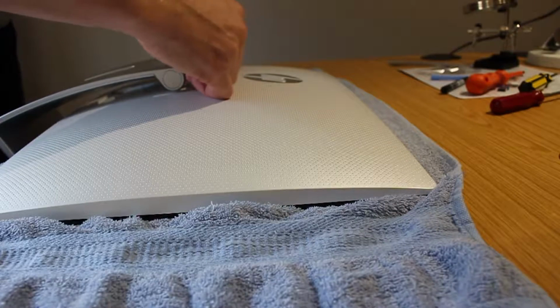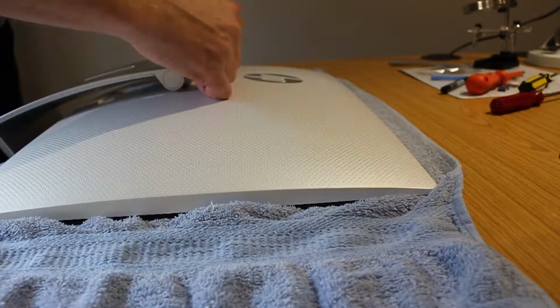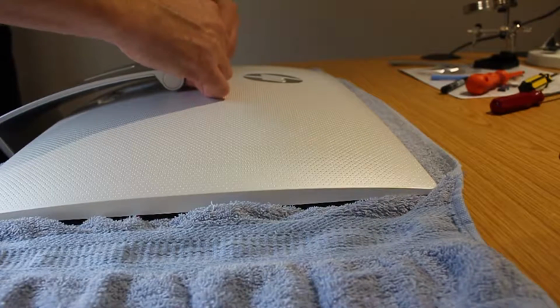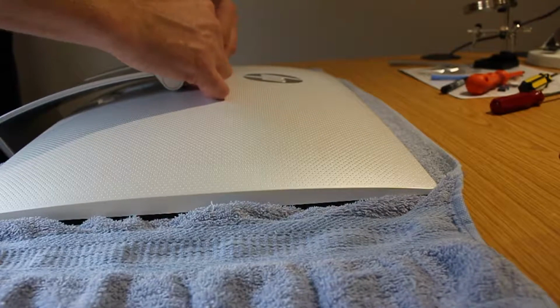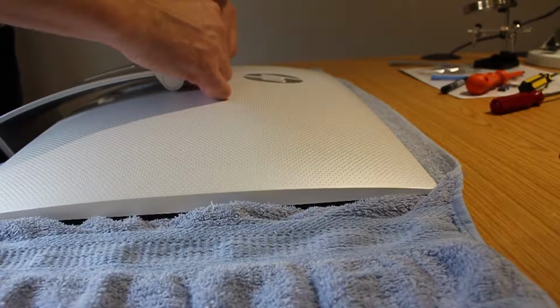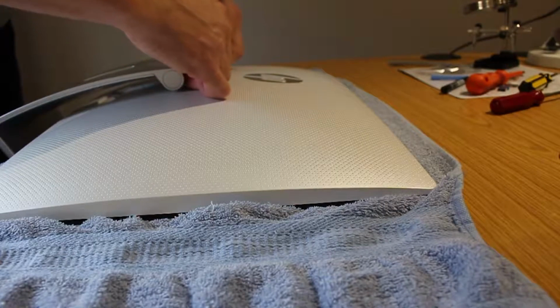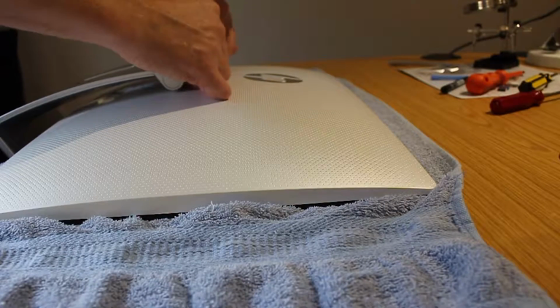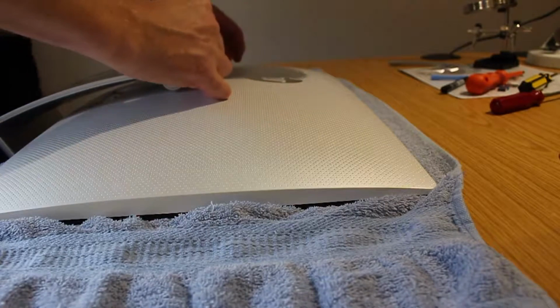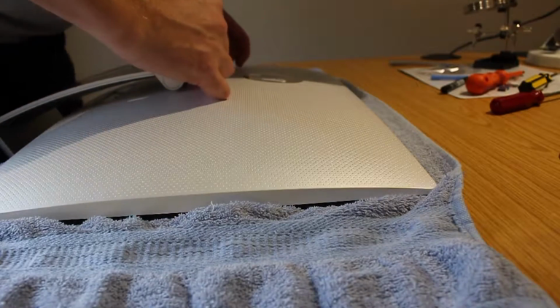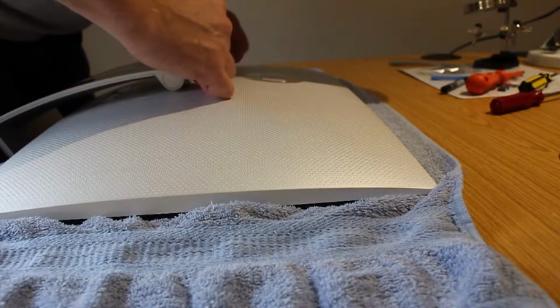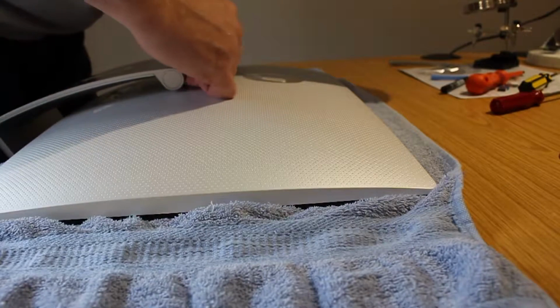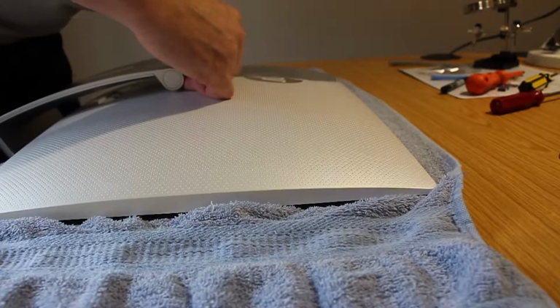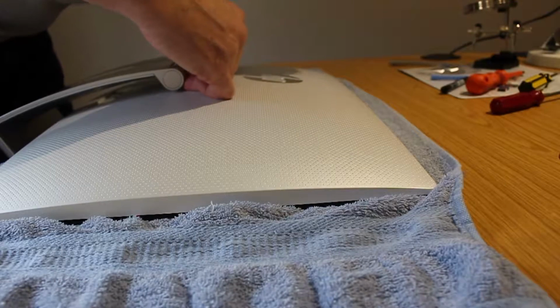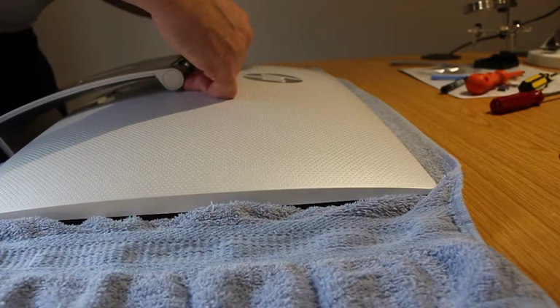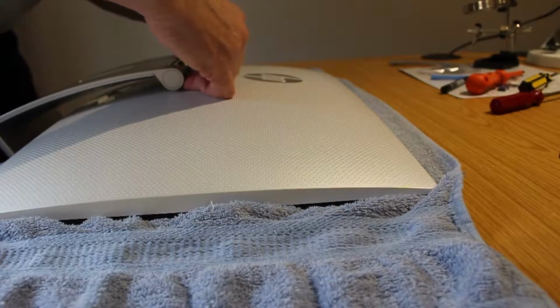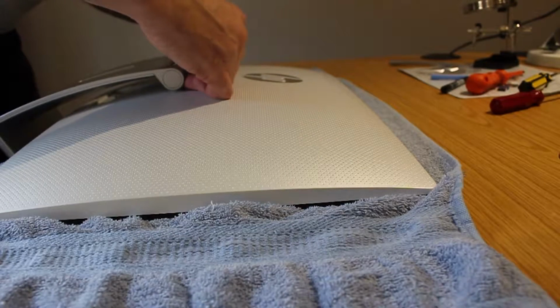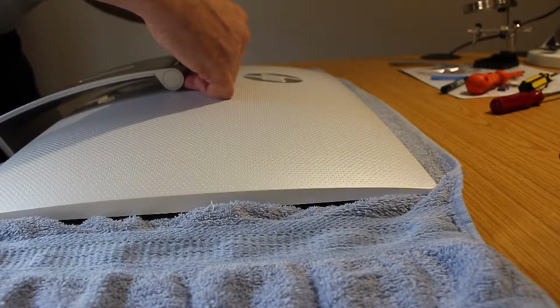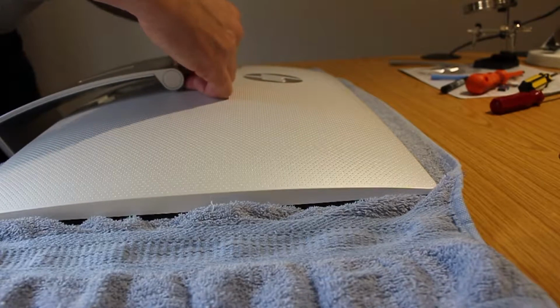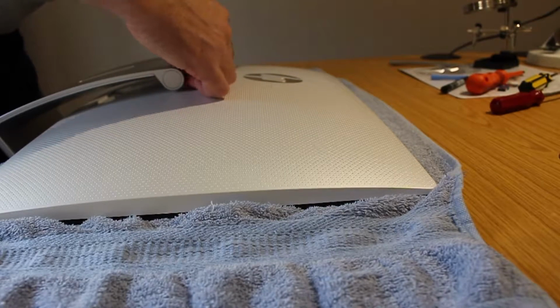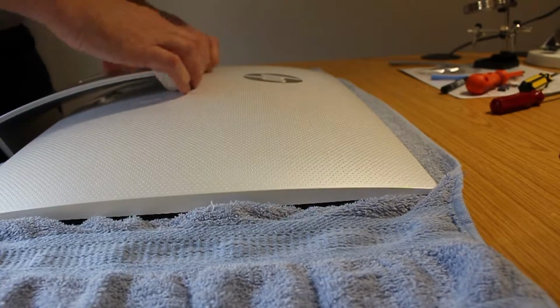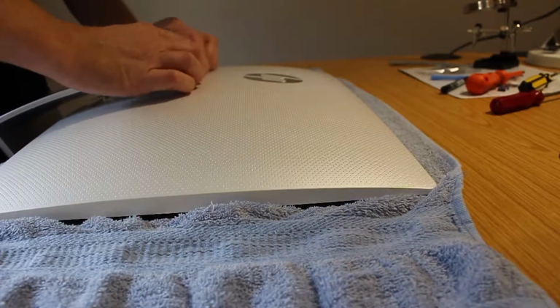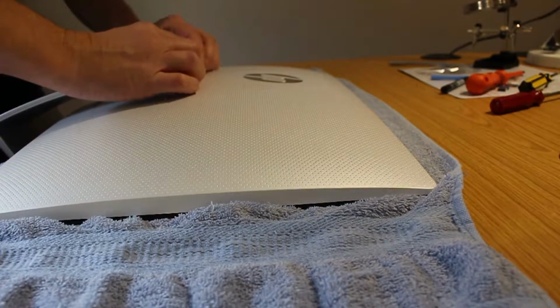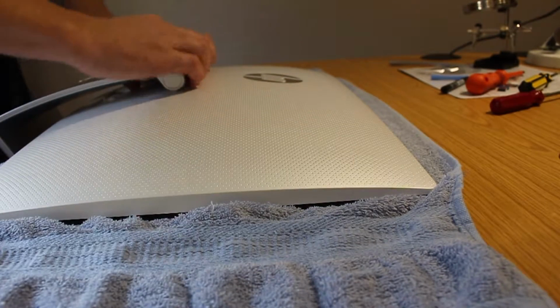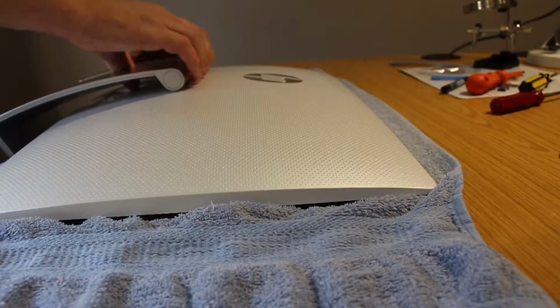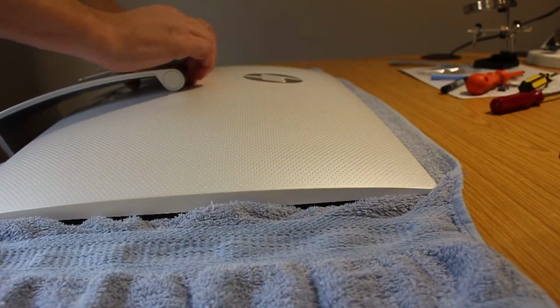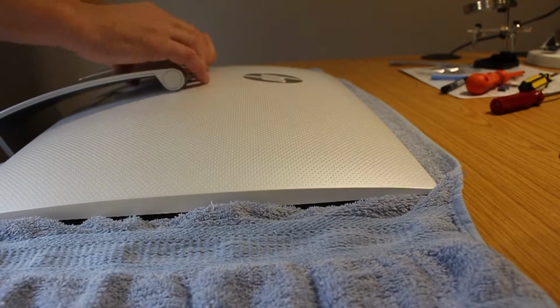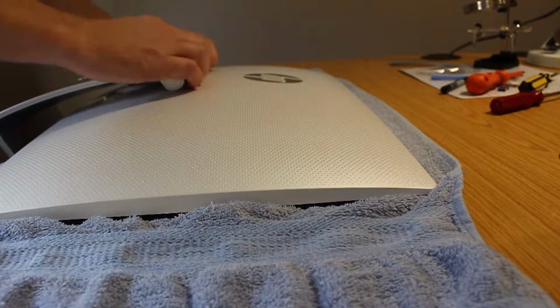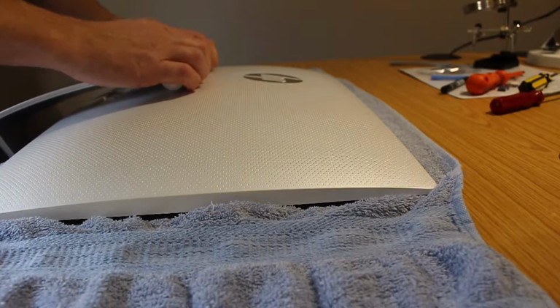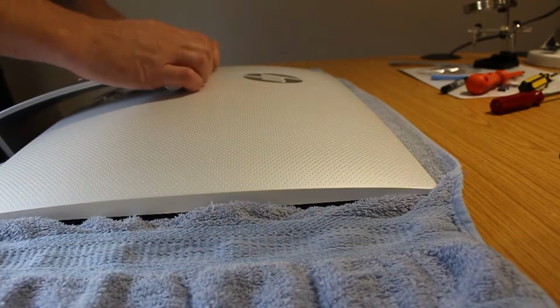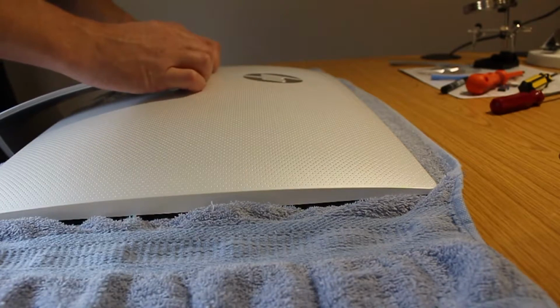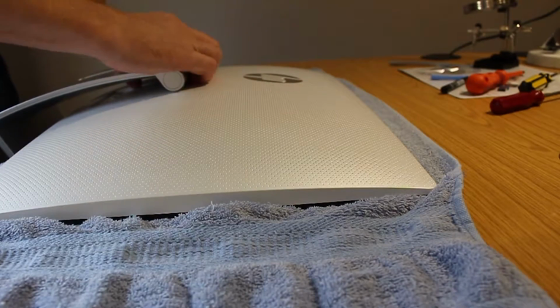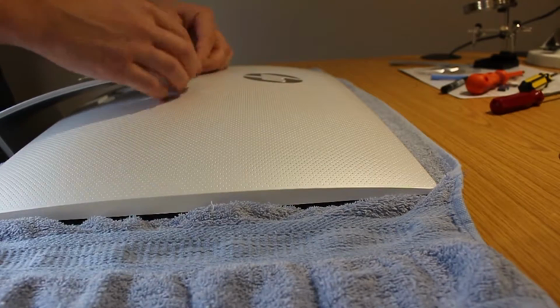Push the stand right into the screen, offer it back in, and it should just click into place once it's in the right position.